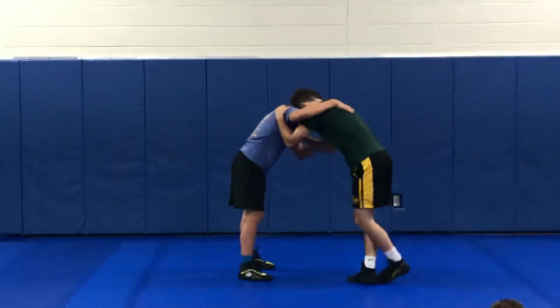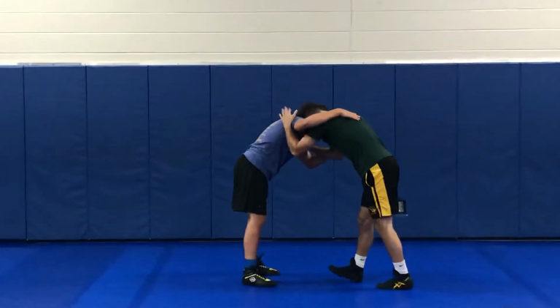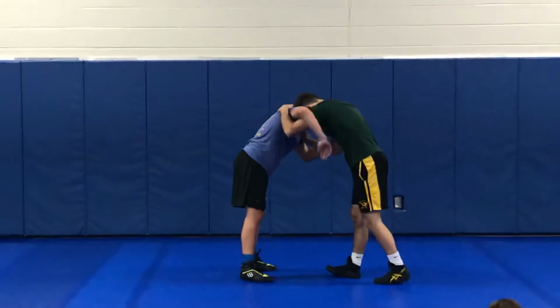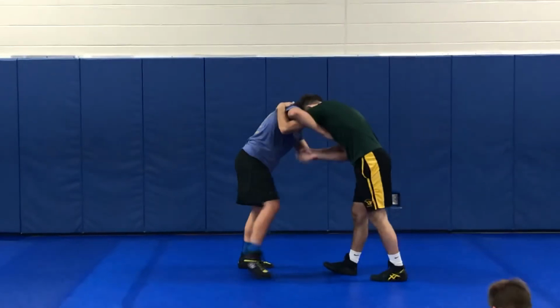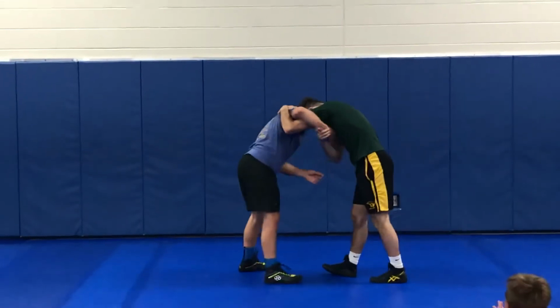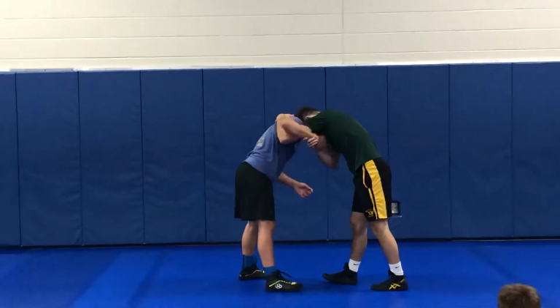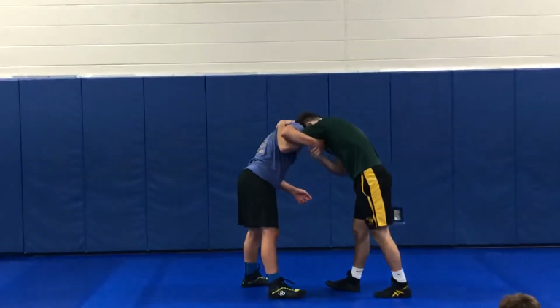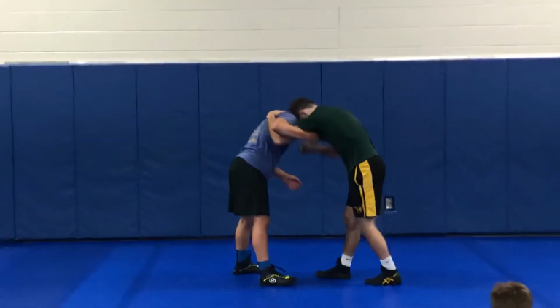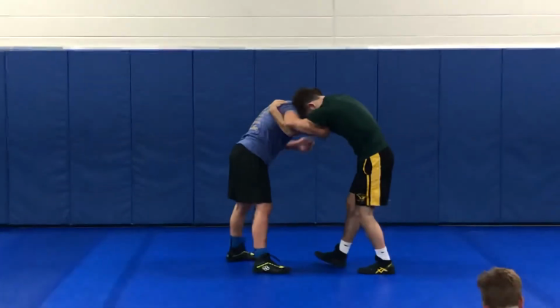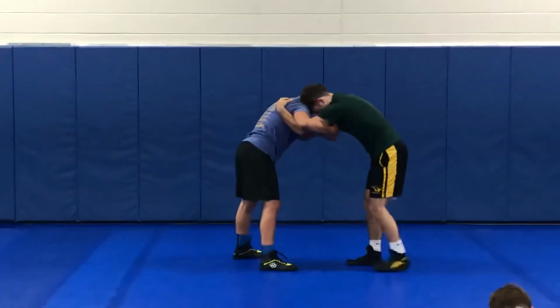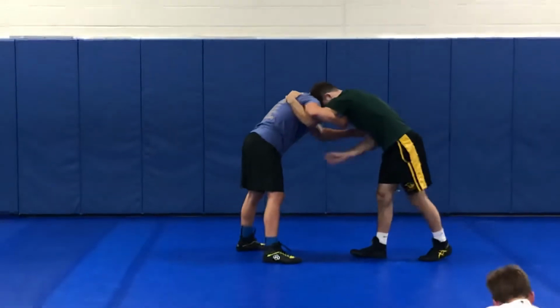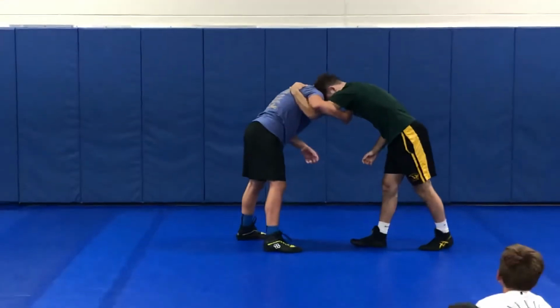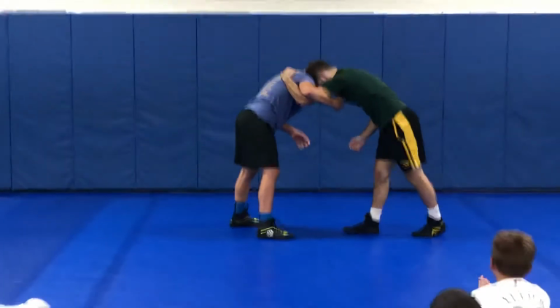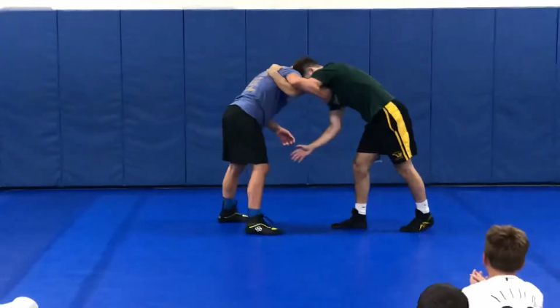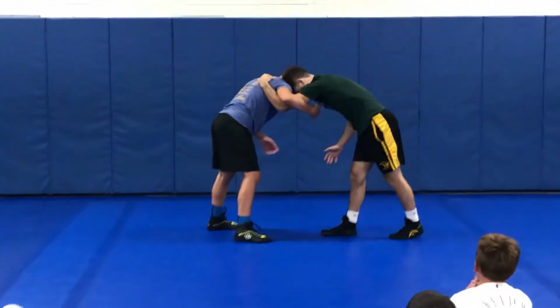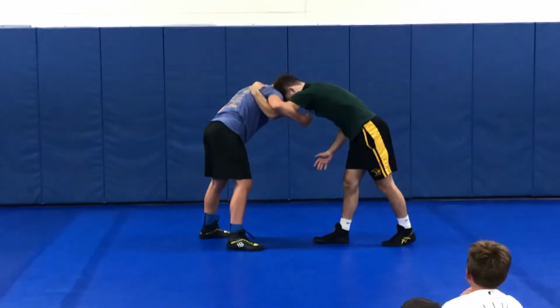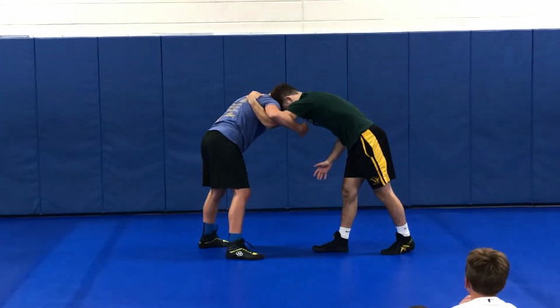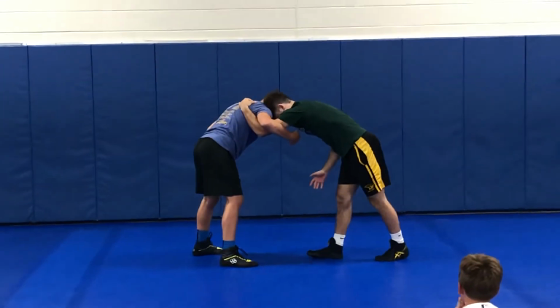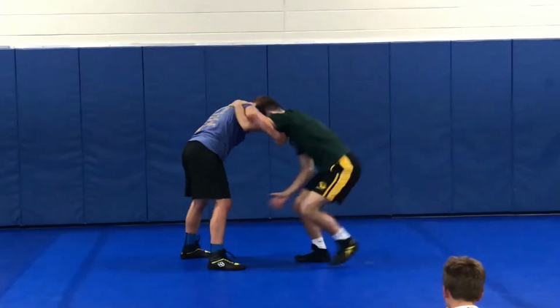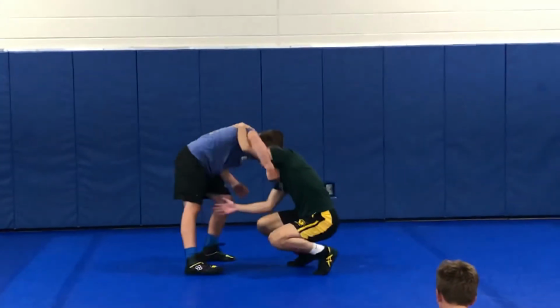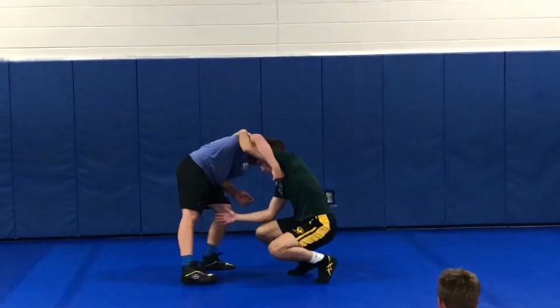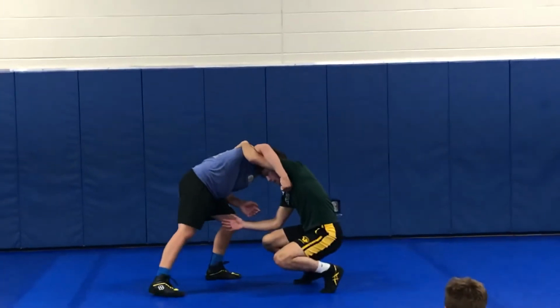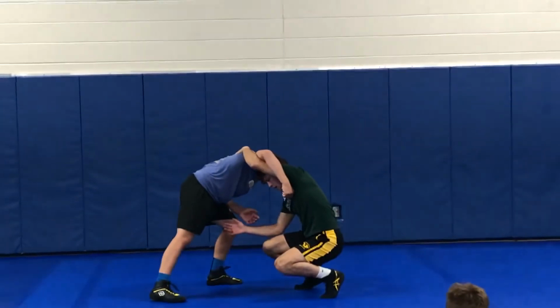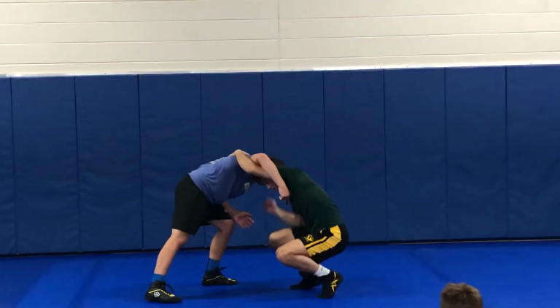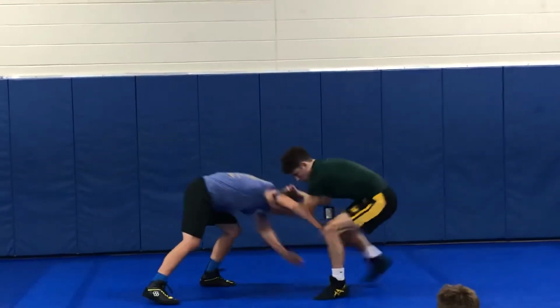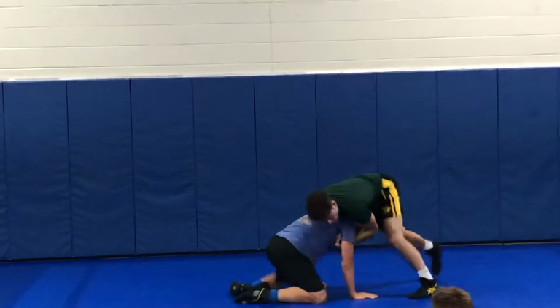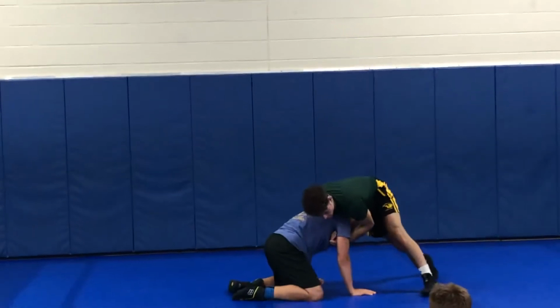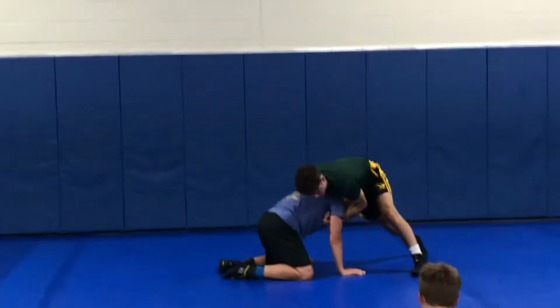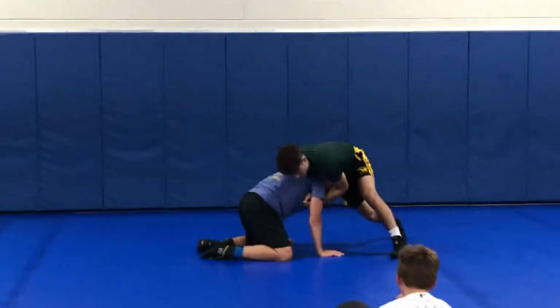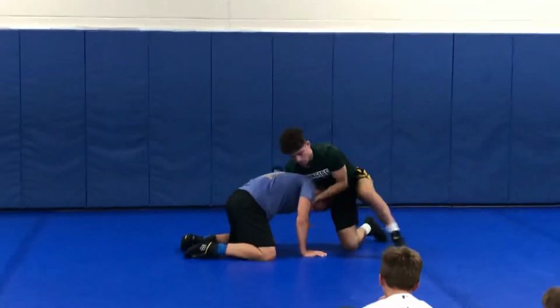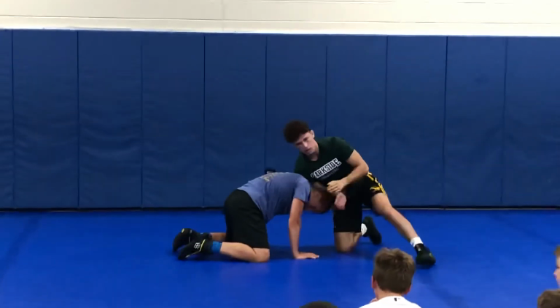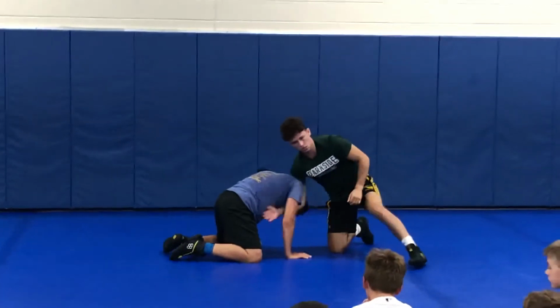This time he's overhooking. I go for my duck slash high crotch, go here, he reacts, pull the leg back. I come back out, snap into my front end, got my drag.